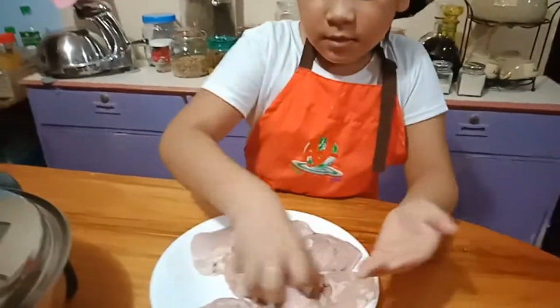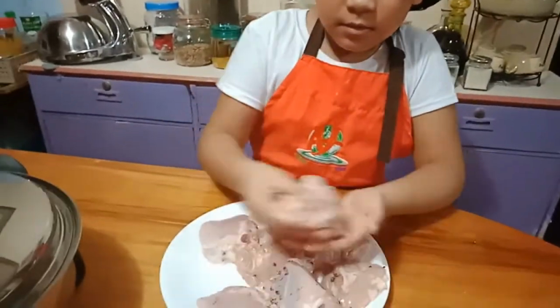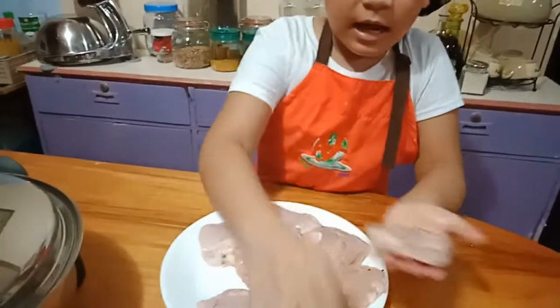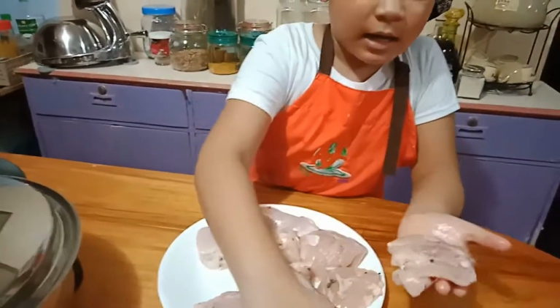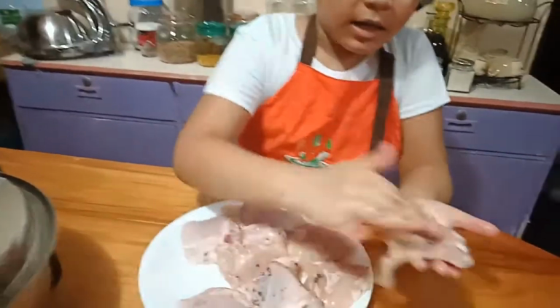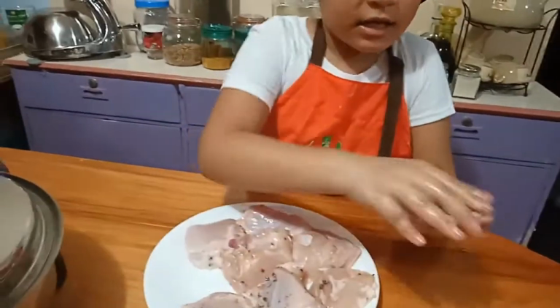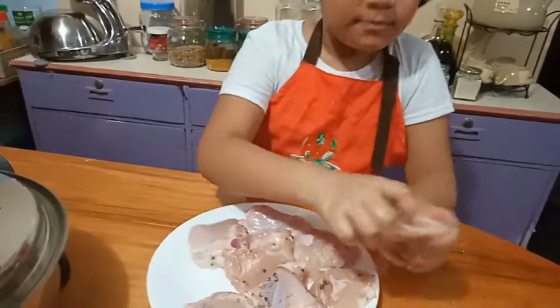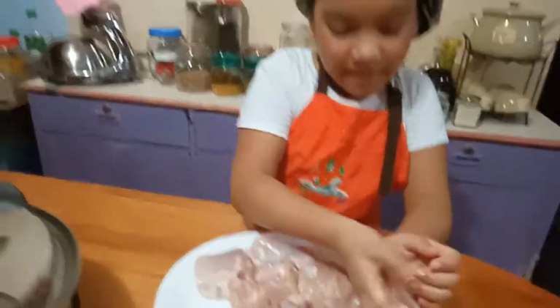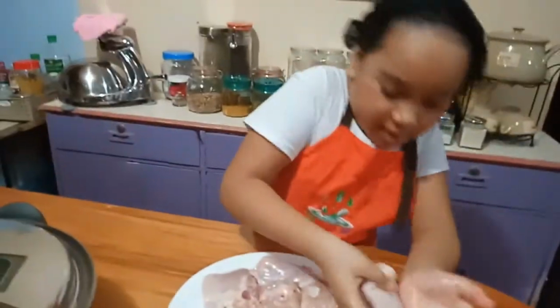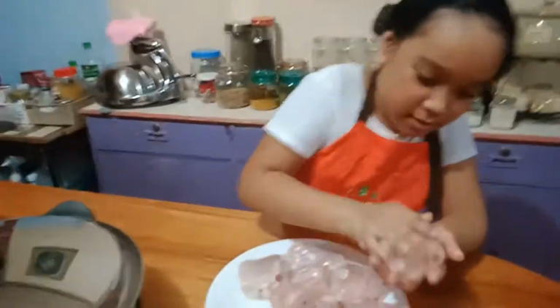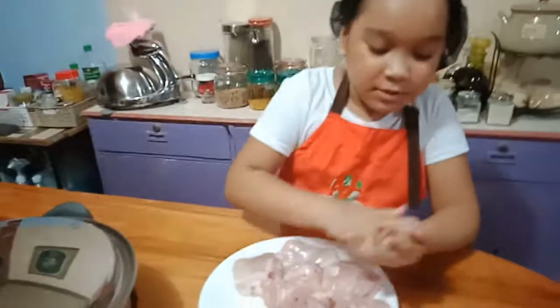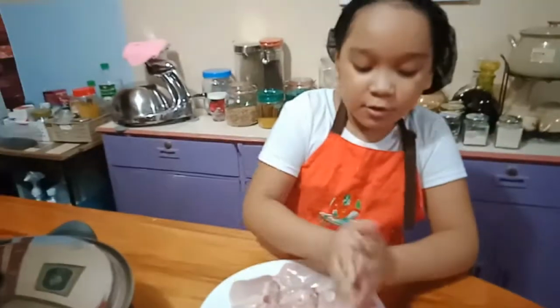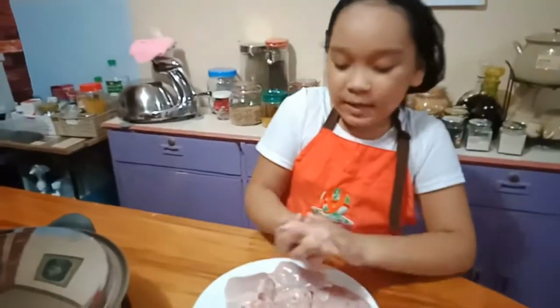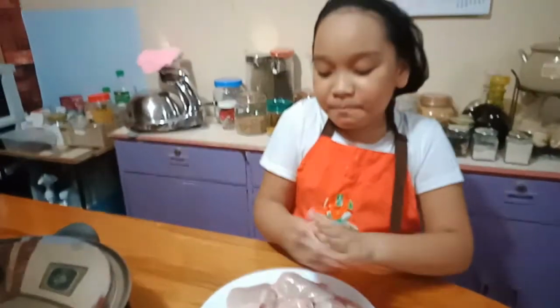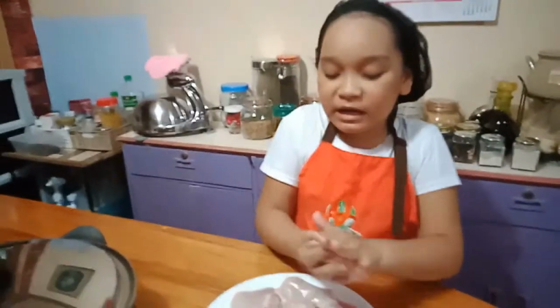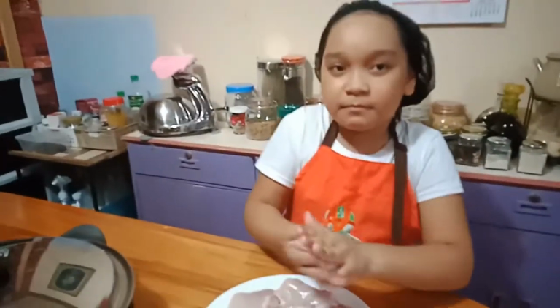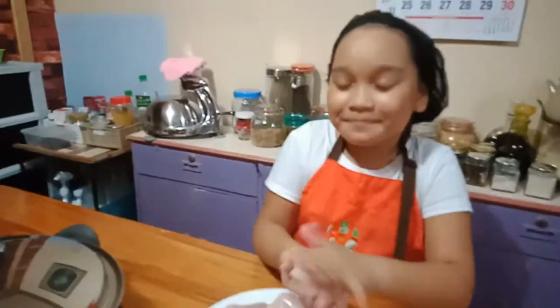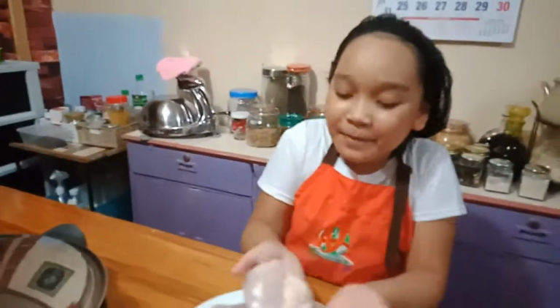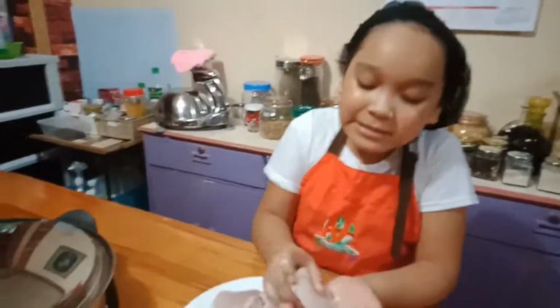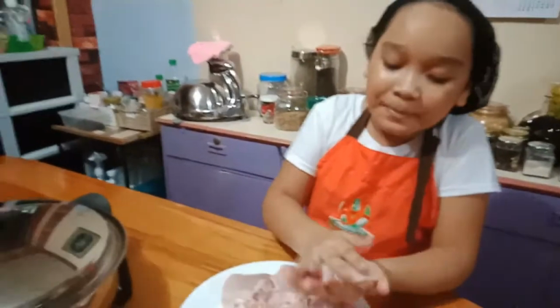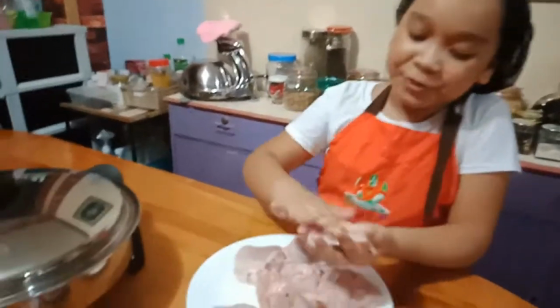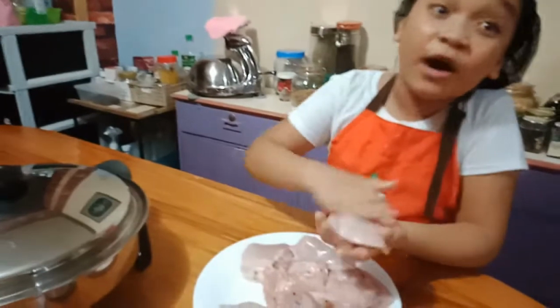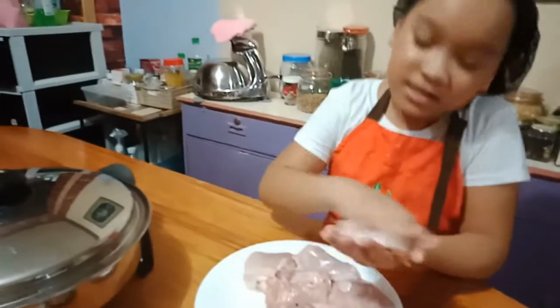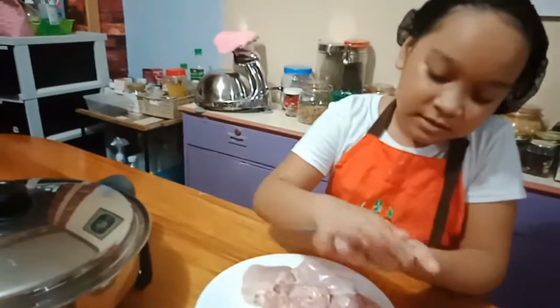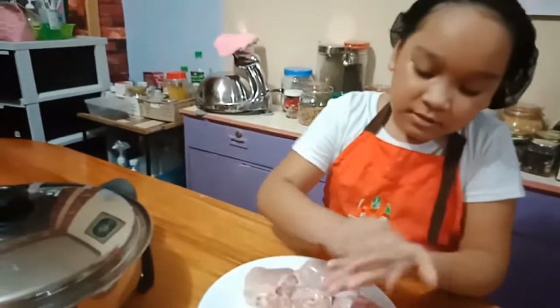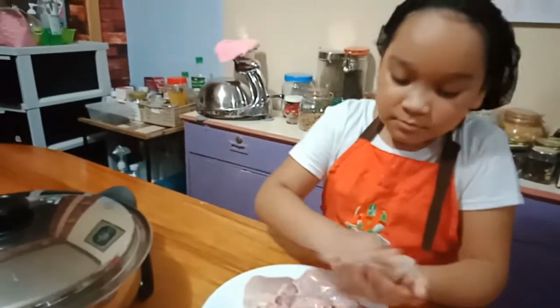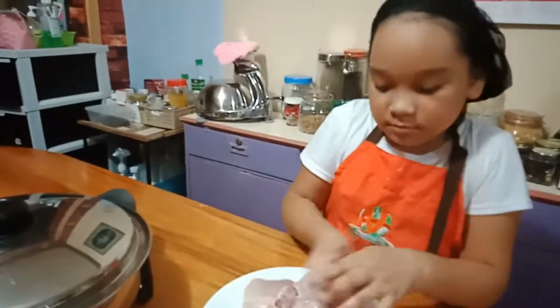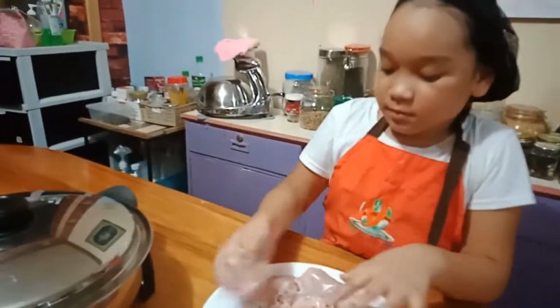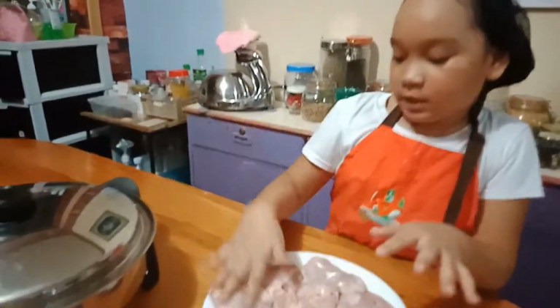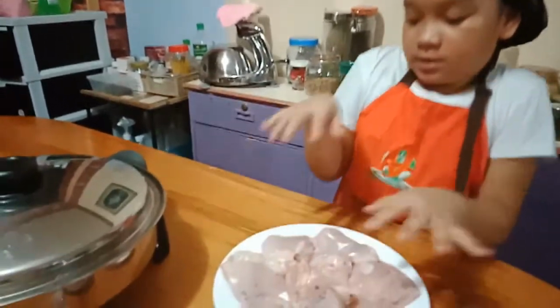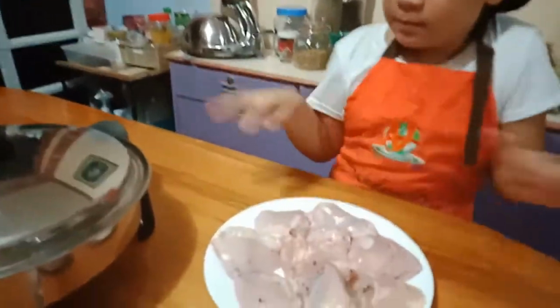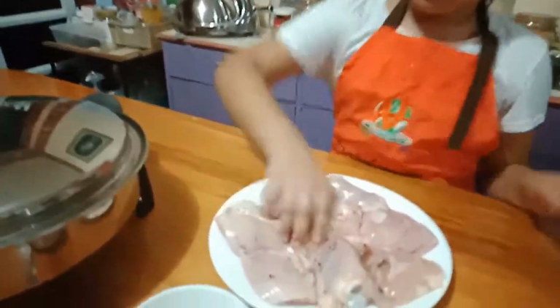Add more pepper. Add more pepper. It's the pepper that makes this delicious, not the salt. Okay — tired!